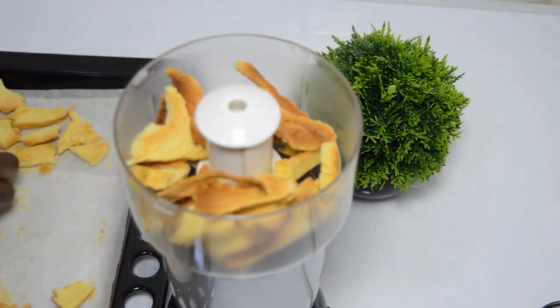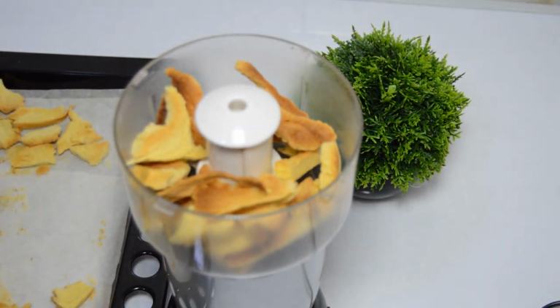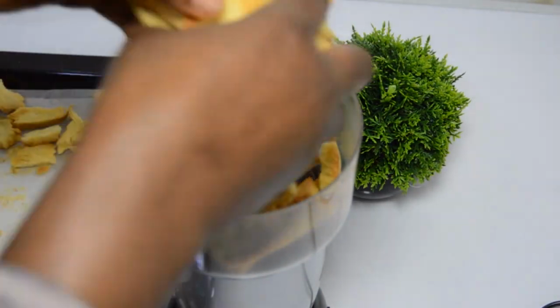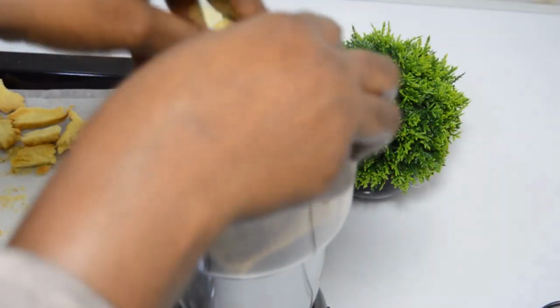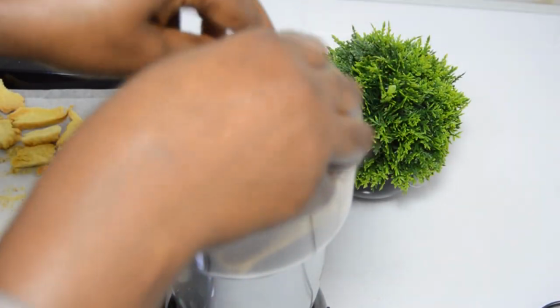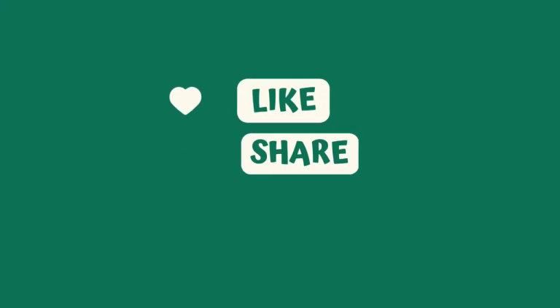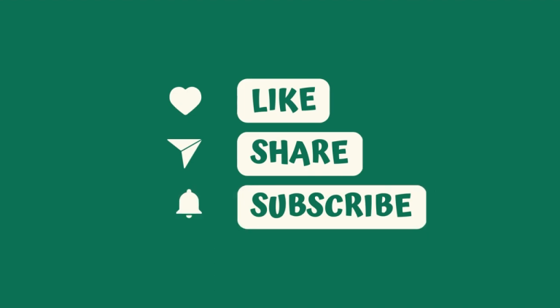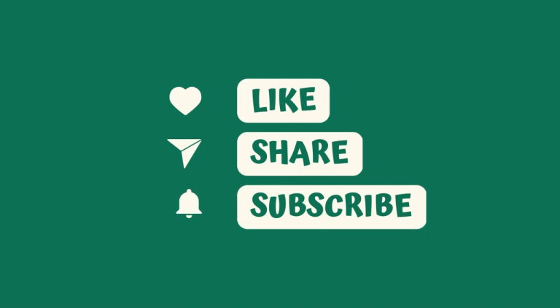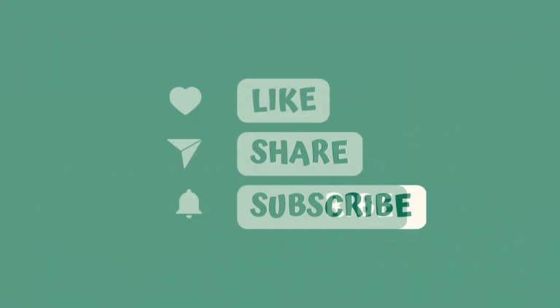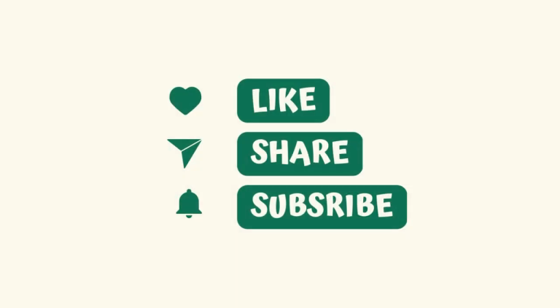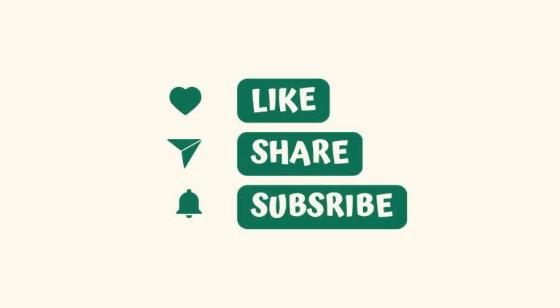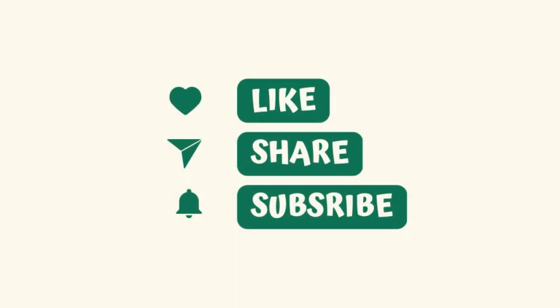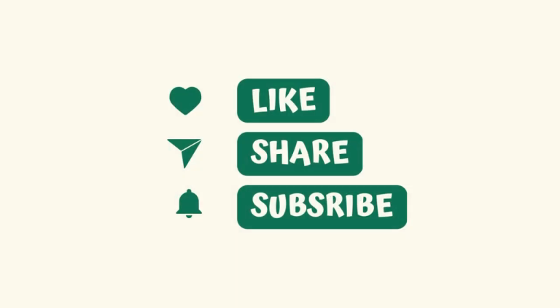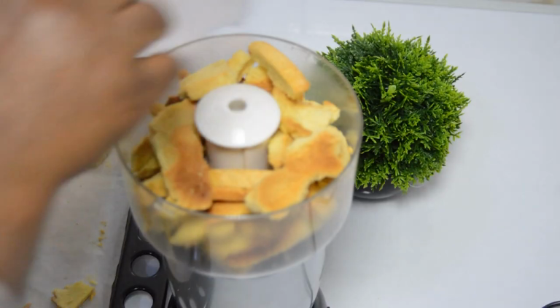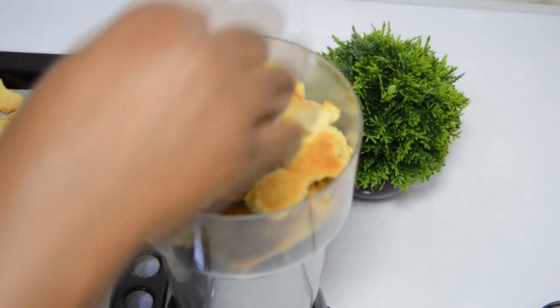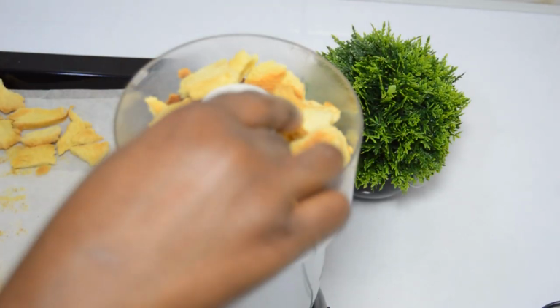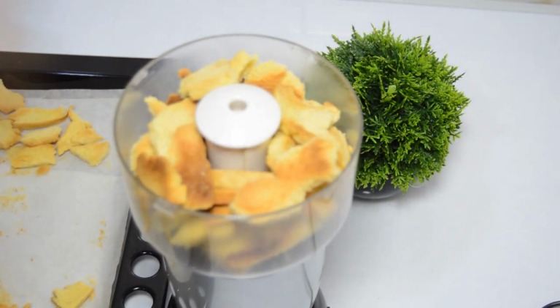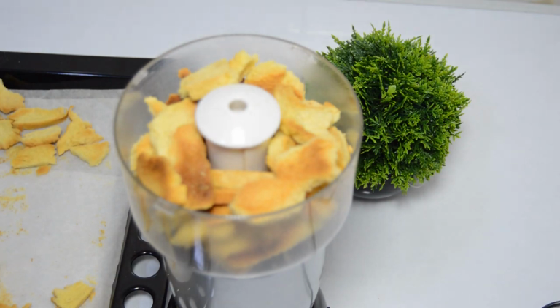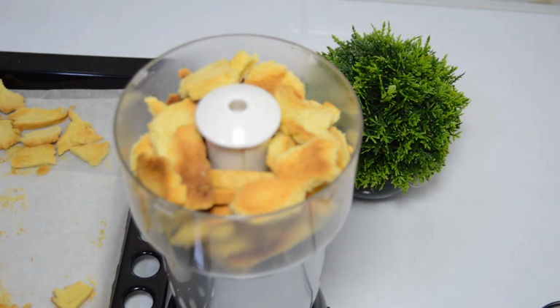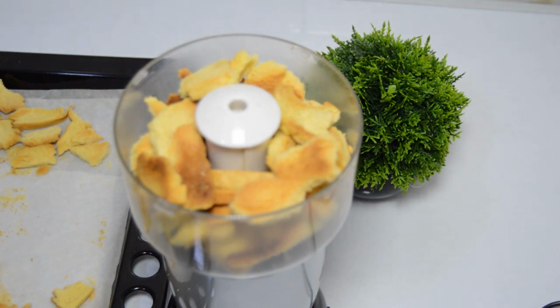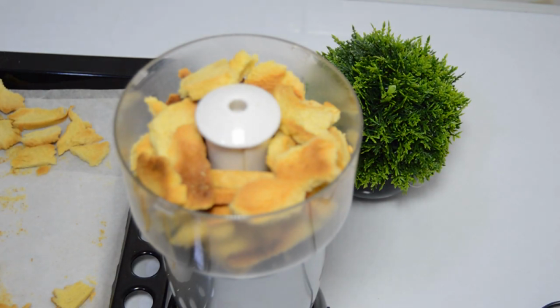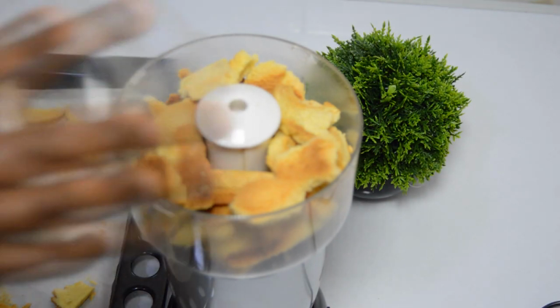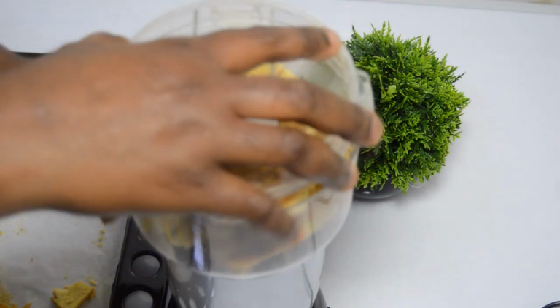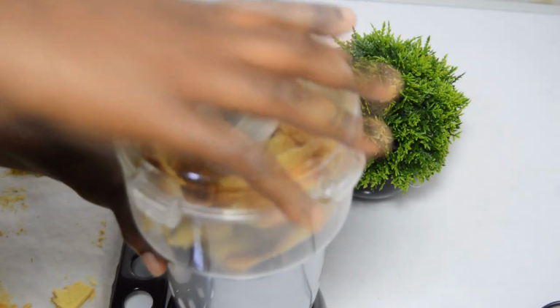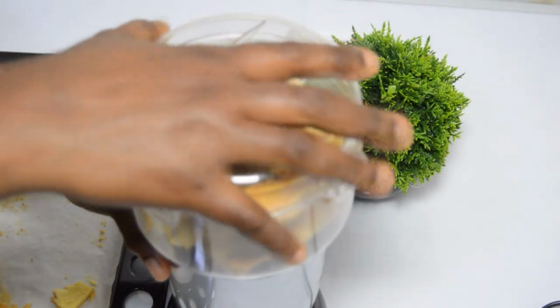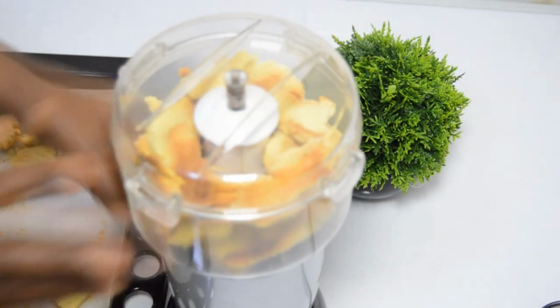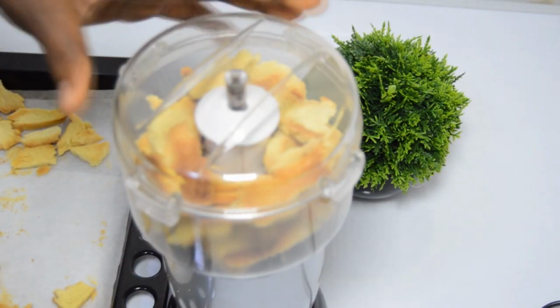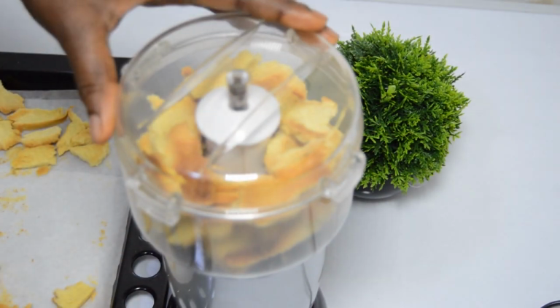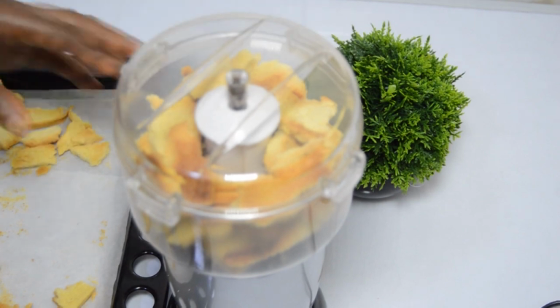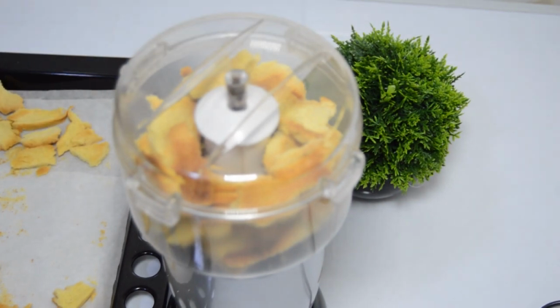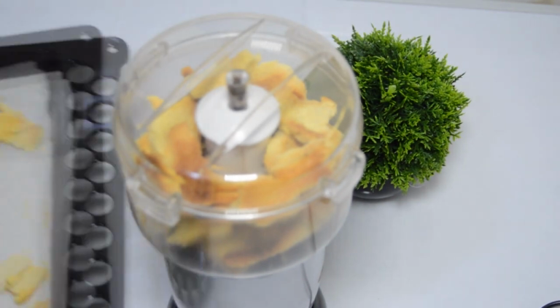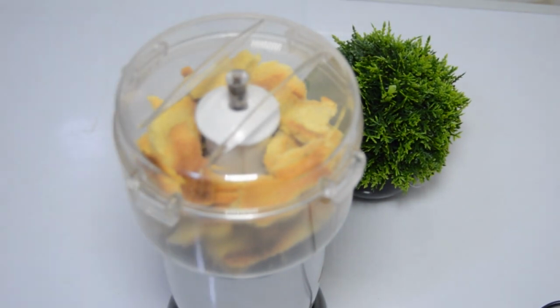If you've liked this video, please do like, share, and subscribe to our channel with your bell on to be notified anytime we upload a new video. Keep watching.